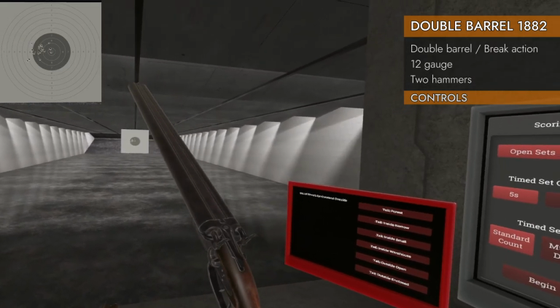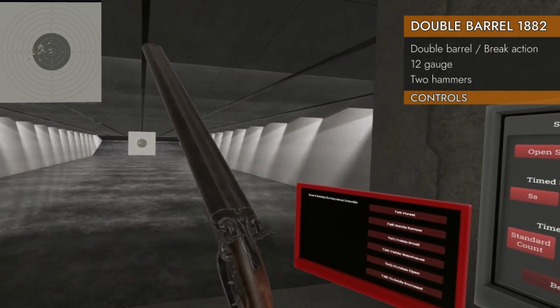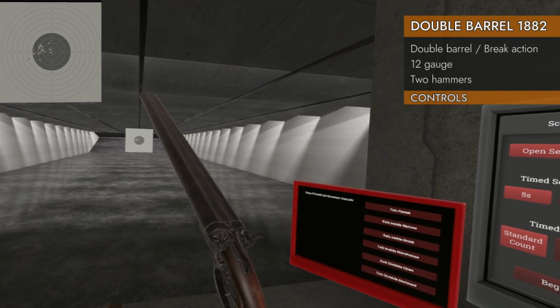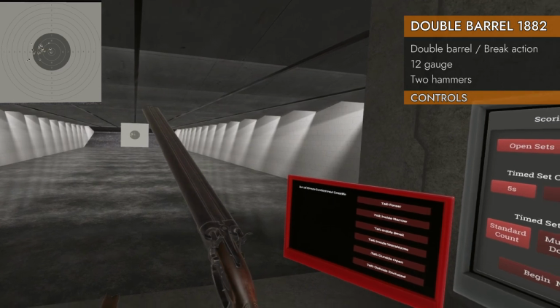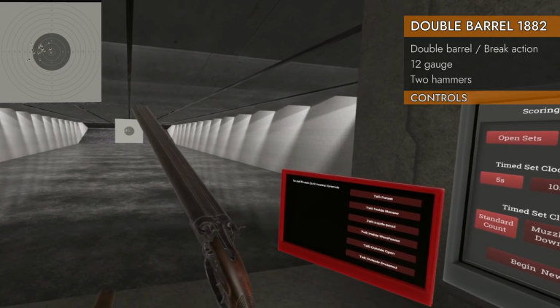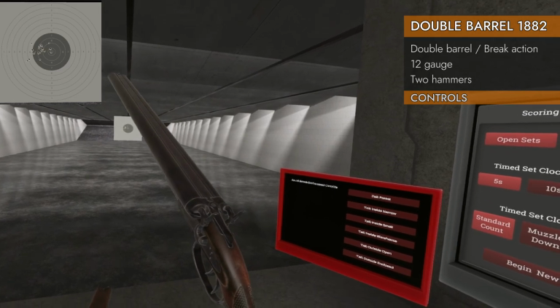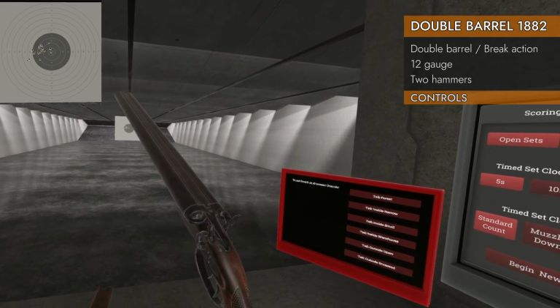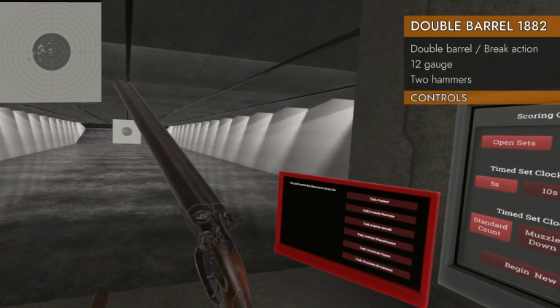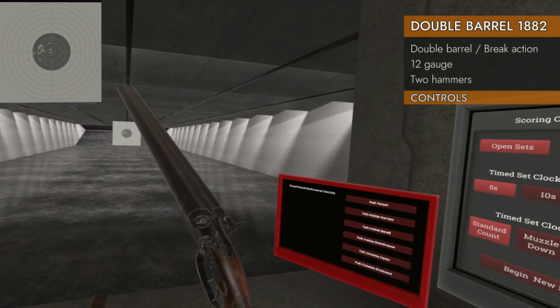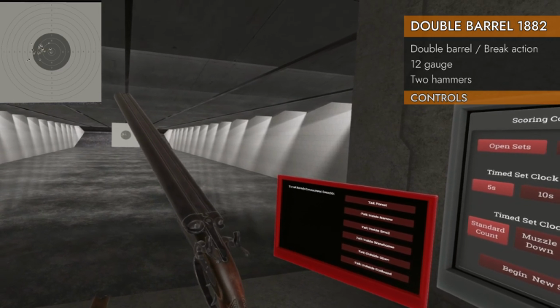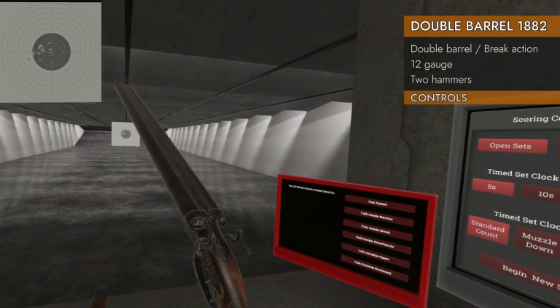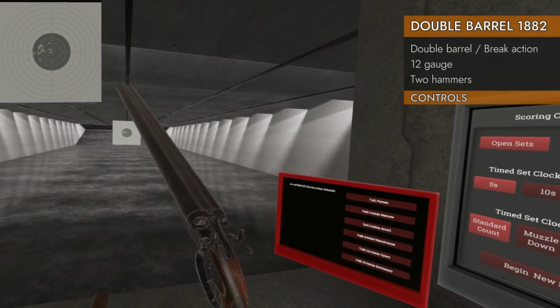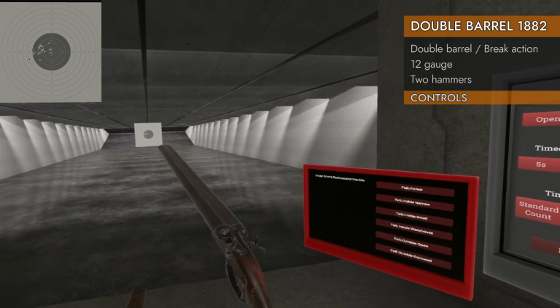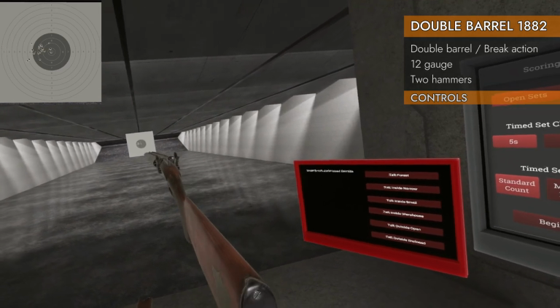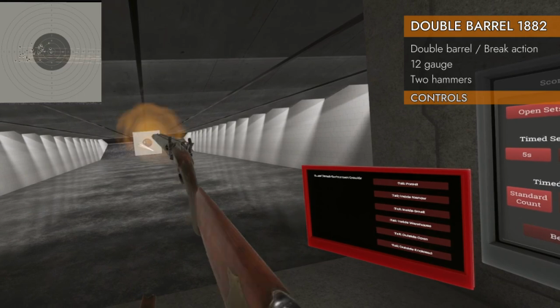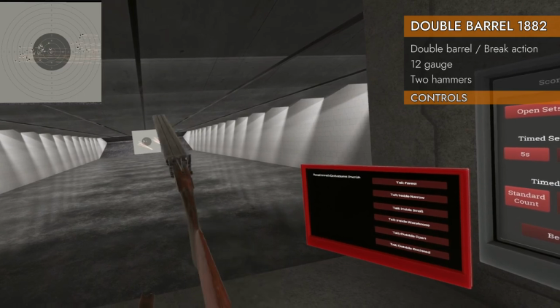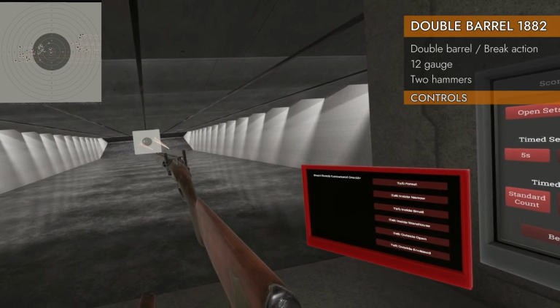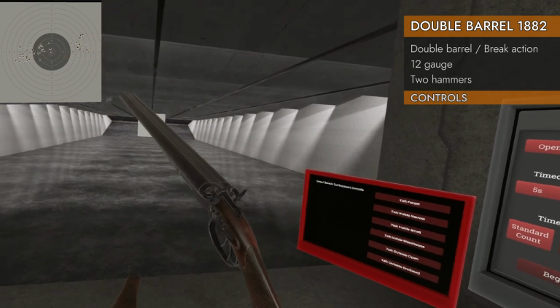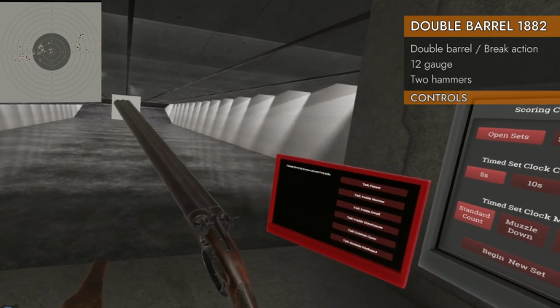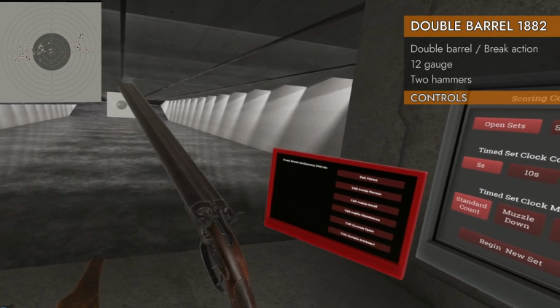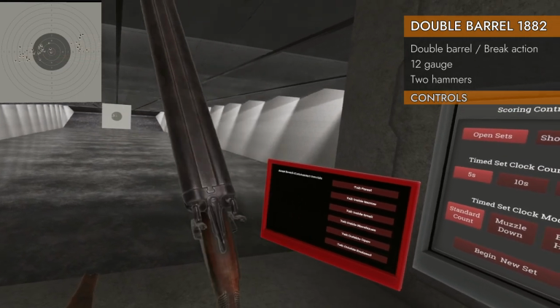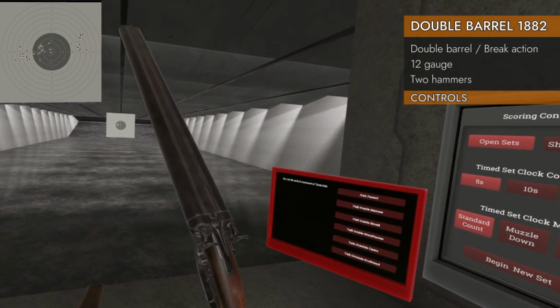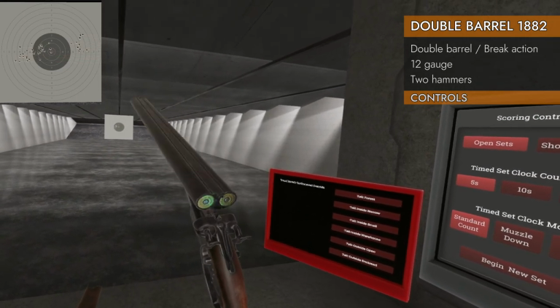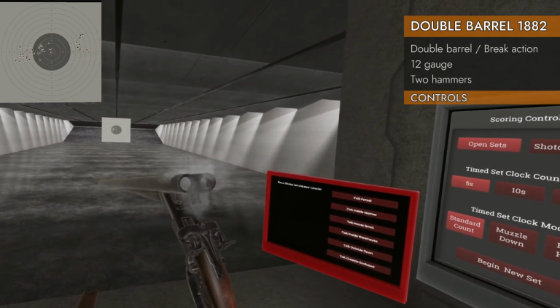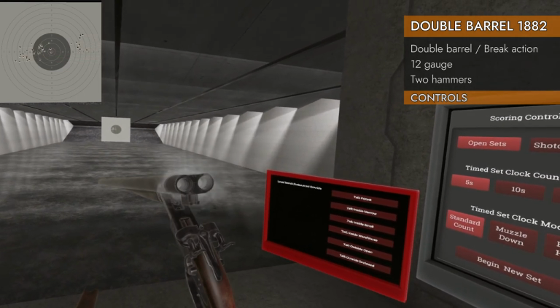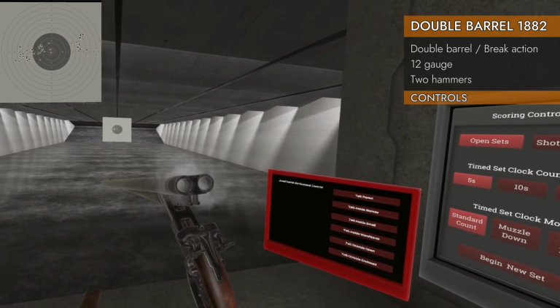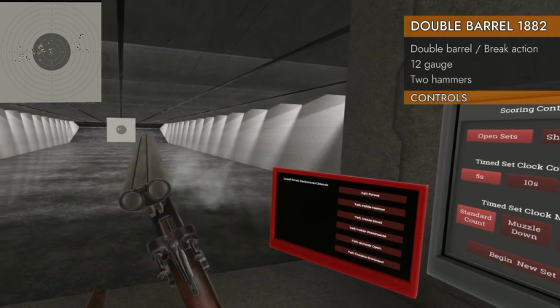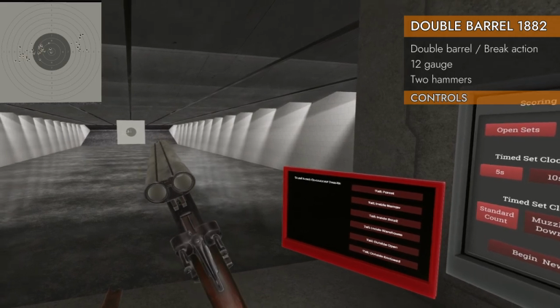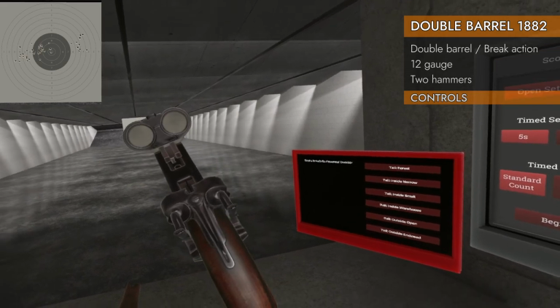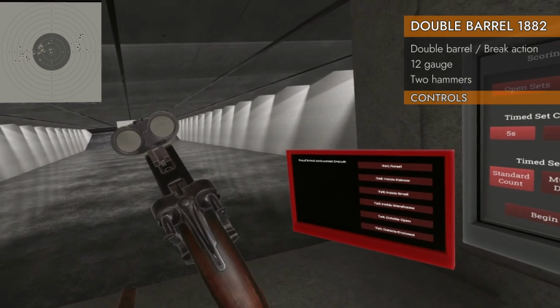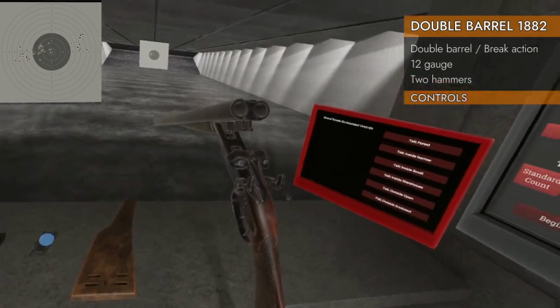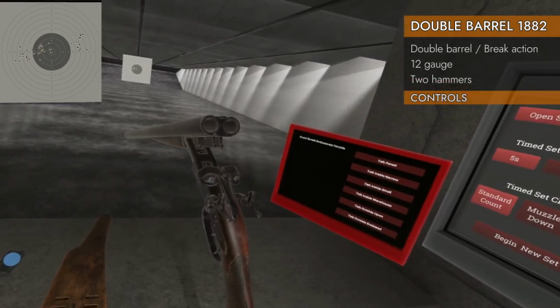Left, right, or down on the trackpad will cock the hammer — doesn't matter which one you press. Up on the trackpad again to break it open and it will eject the rounds. Simple as that.